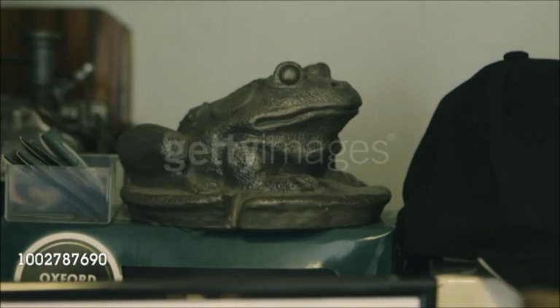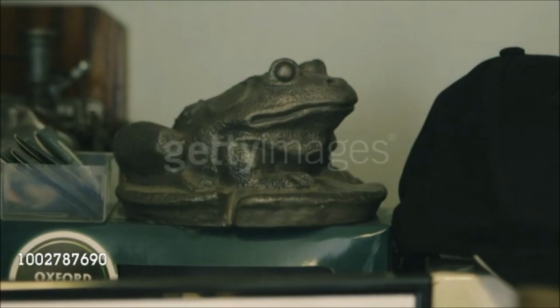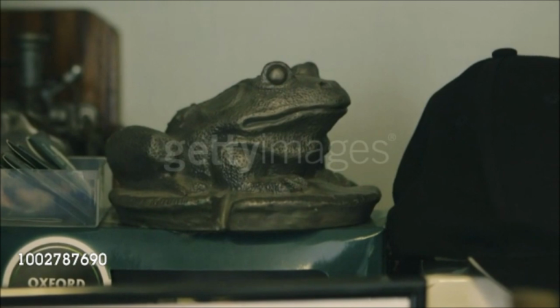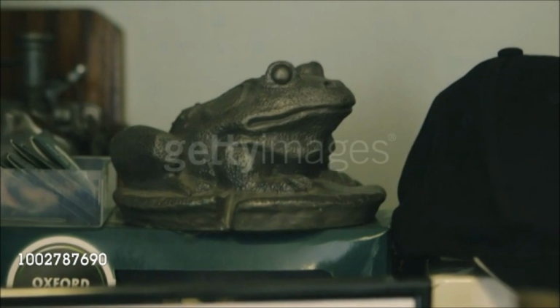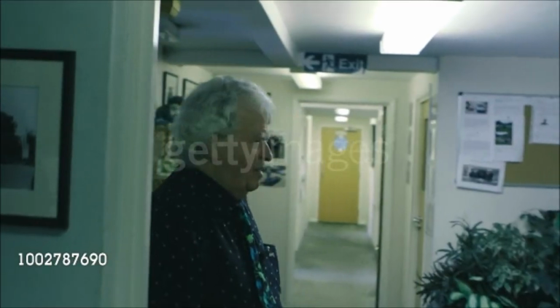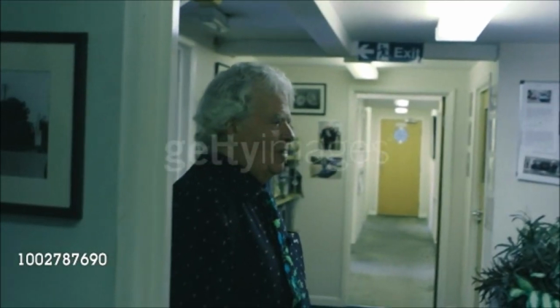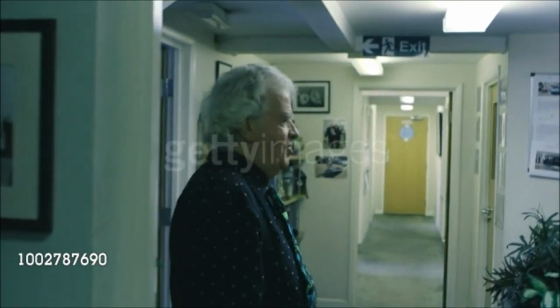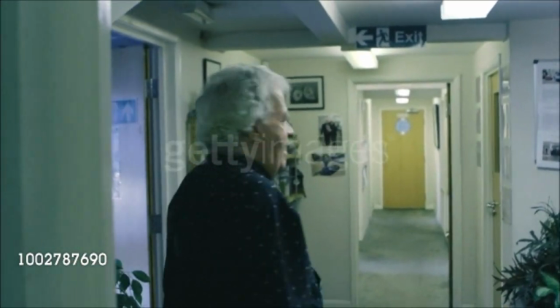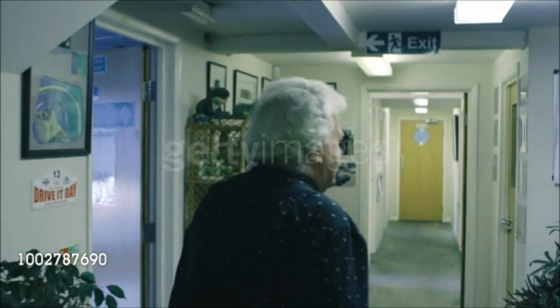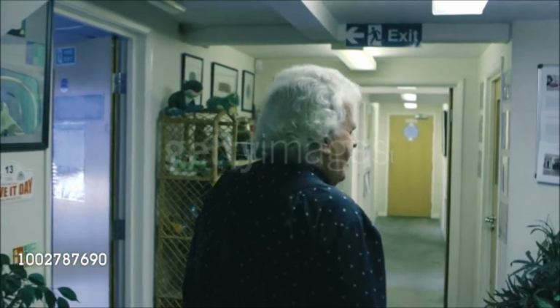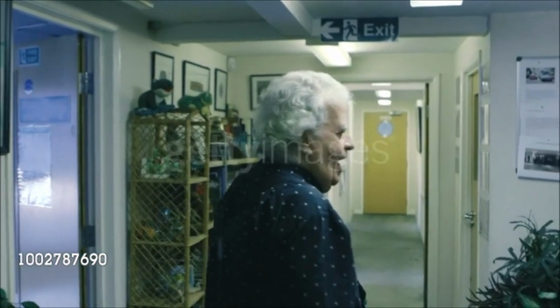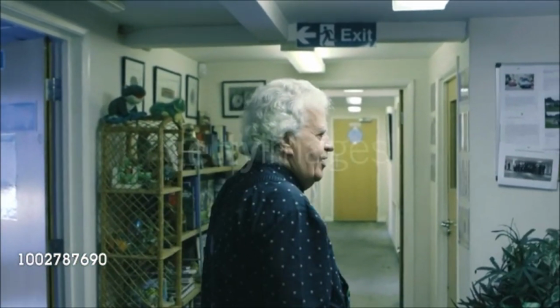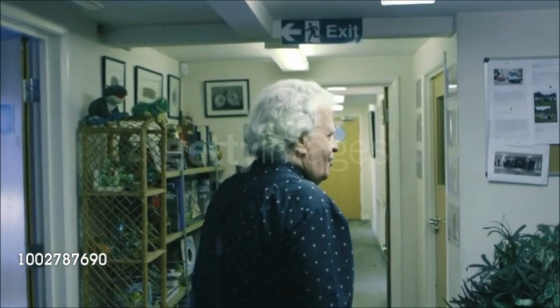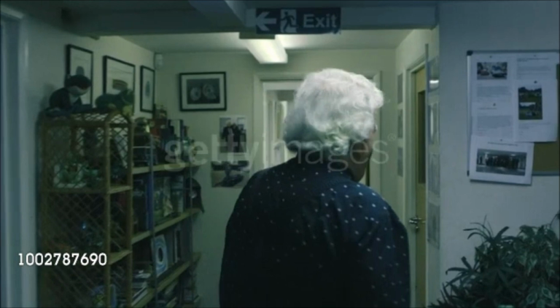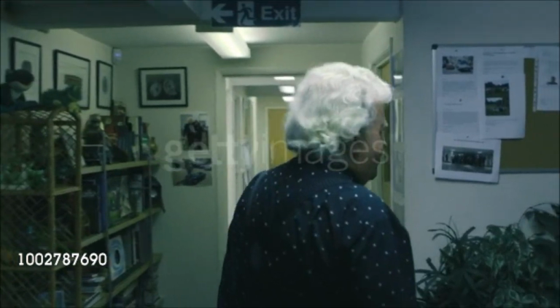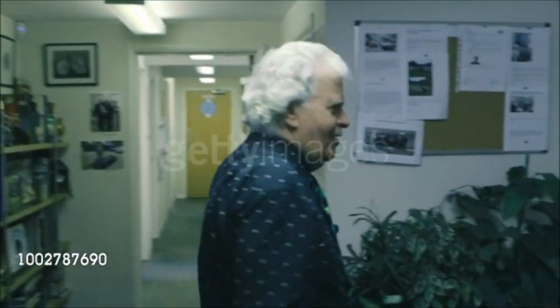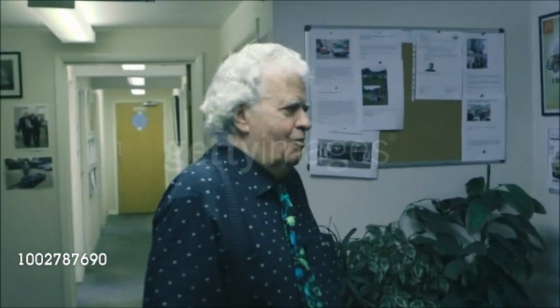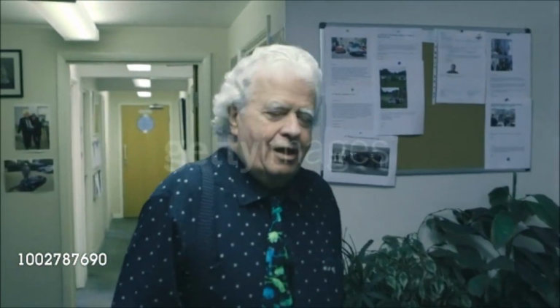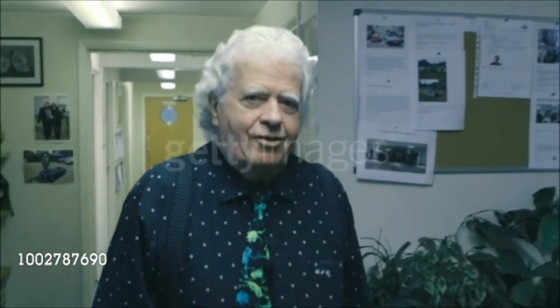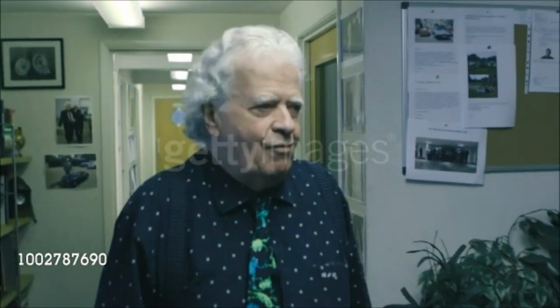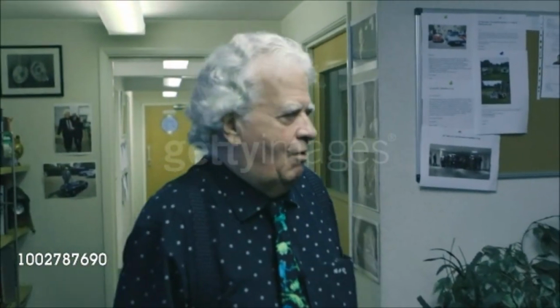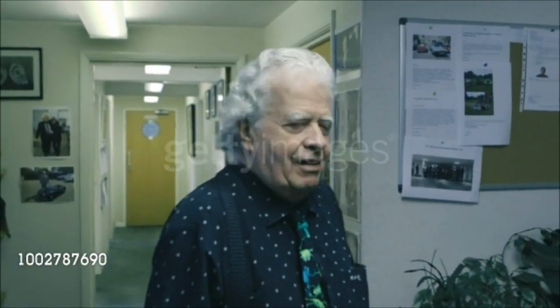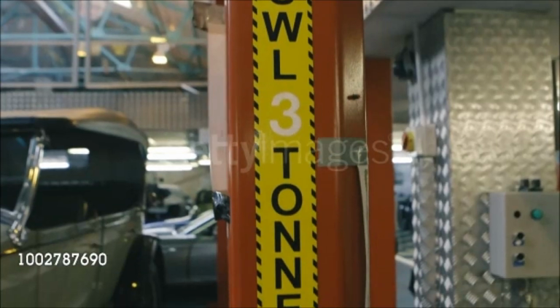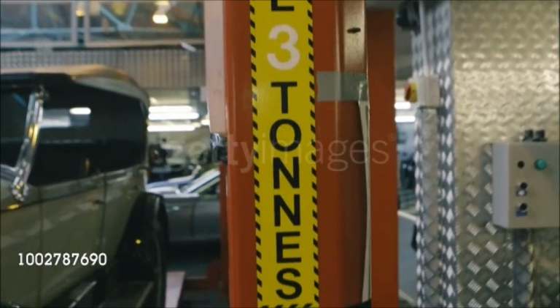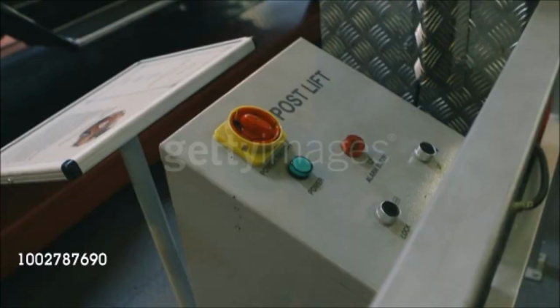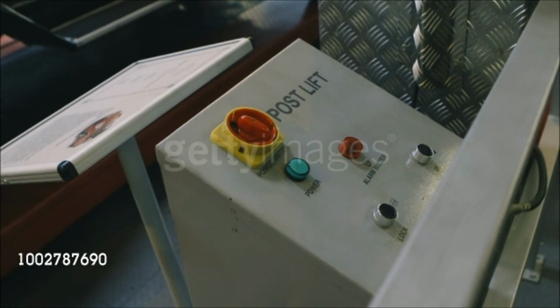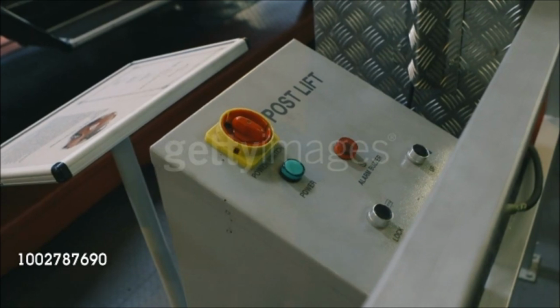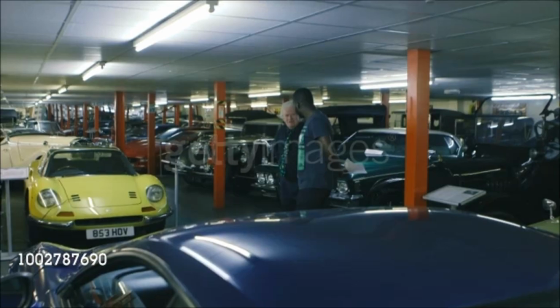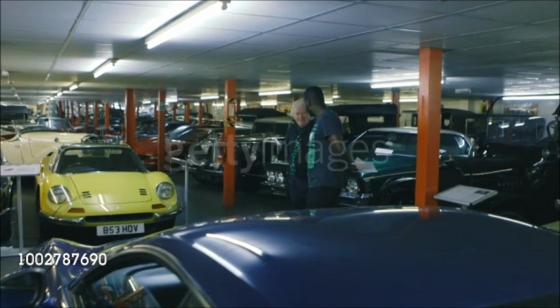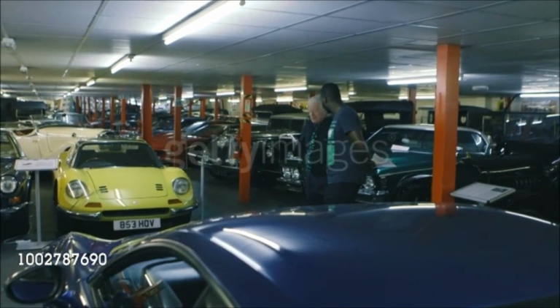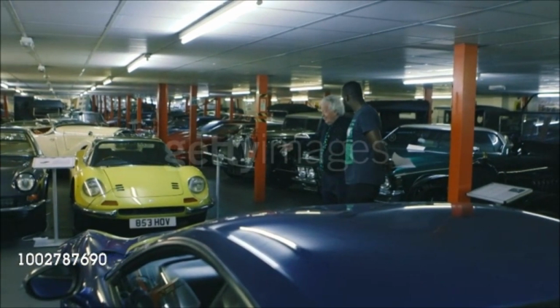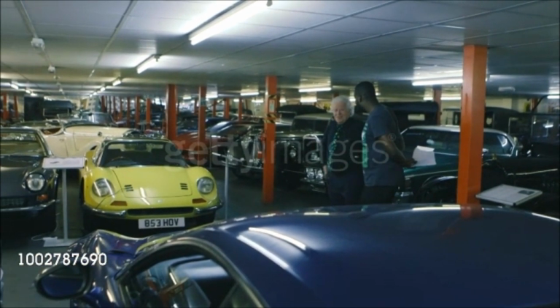This is obviously the beginning of our reception area, and the door in front of me leads us into the ground floor of our Aladdin's cave — or as some of my chums call it, Dudding's toy cupboard.